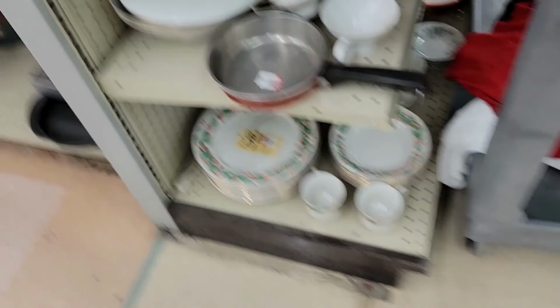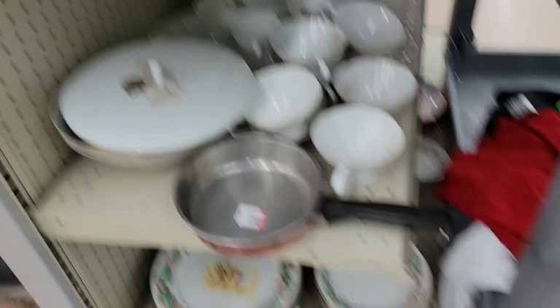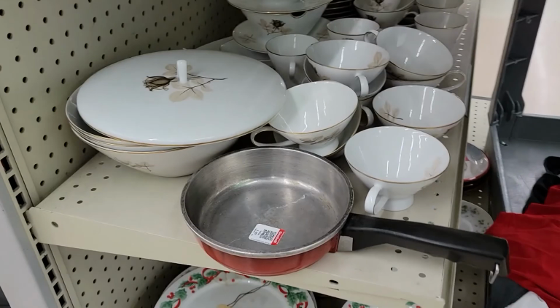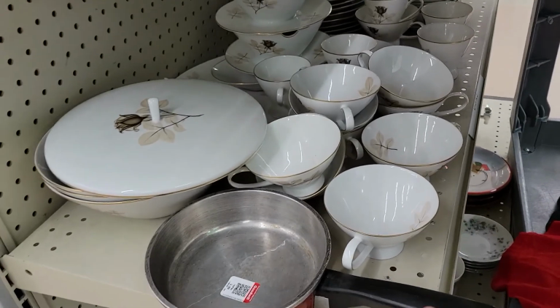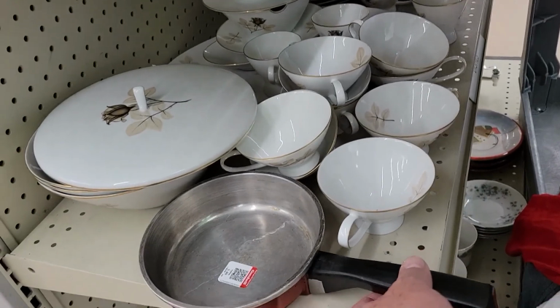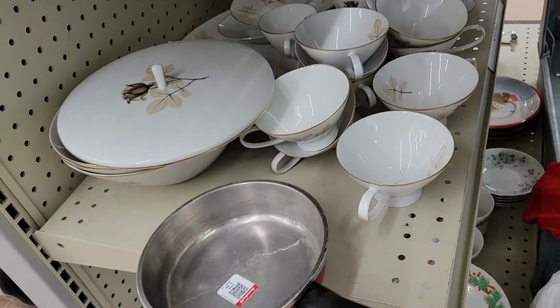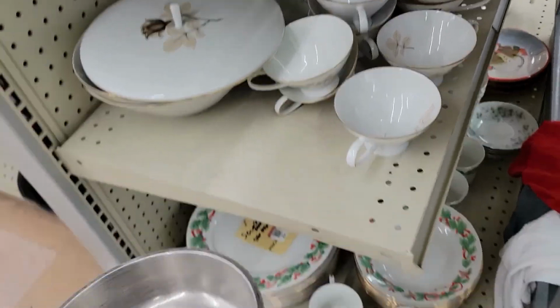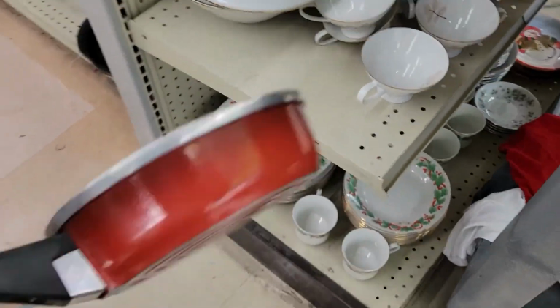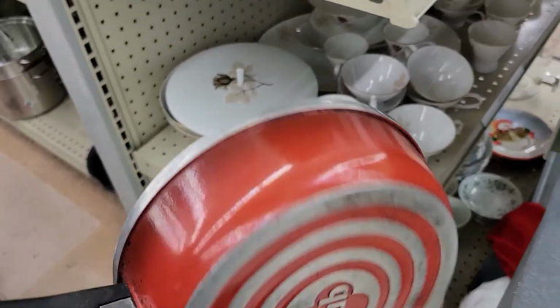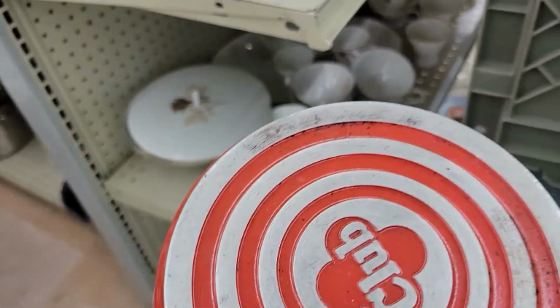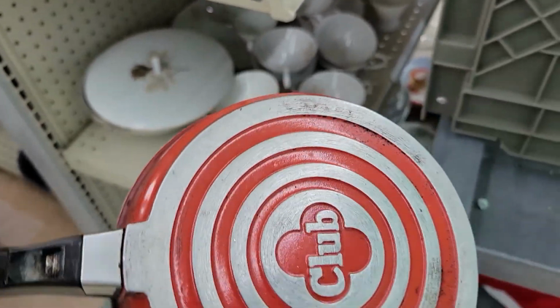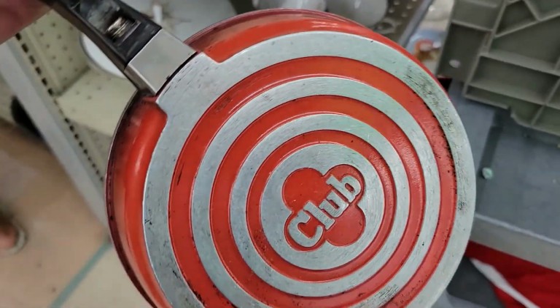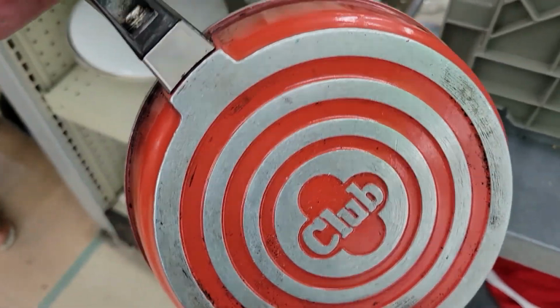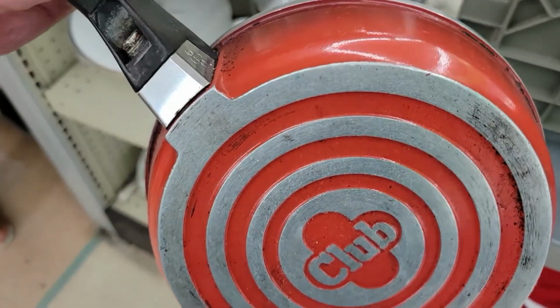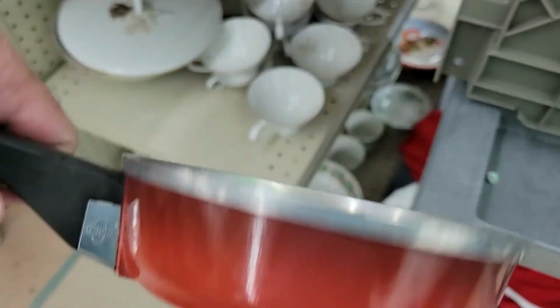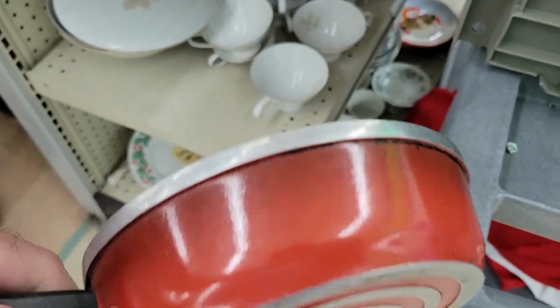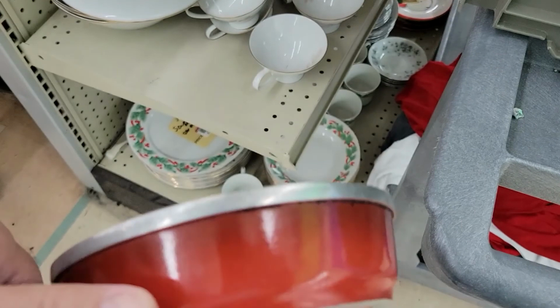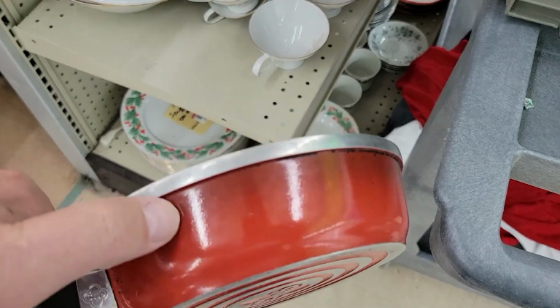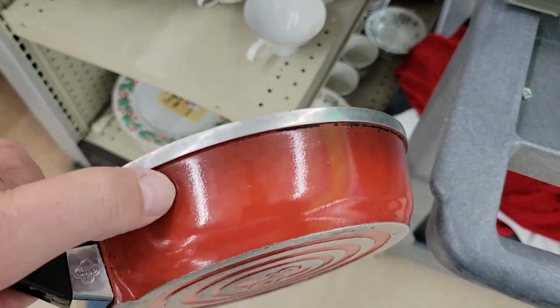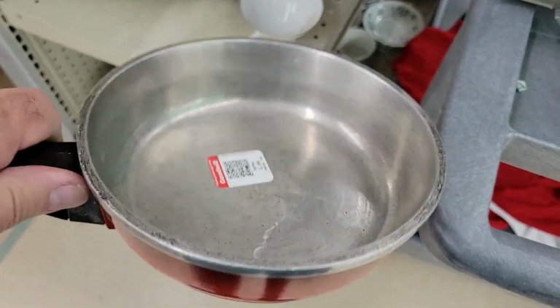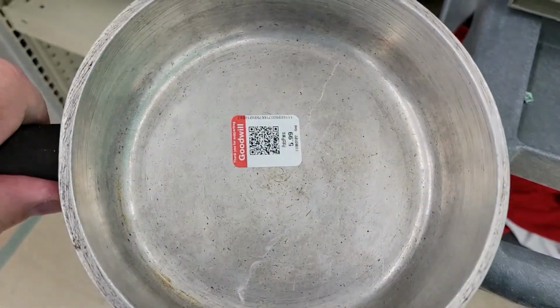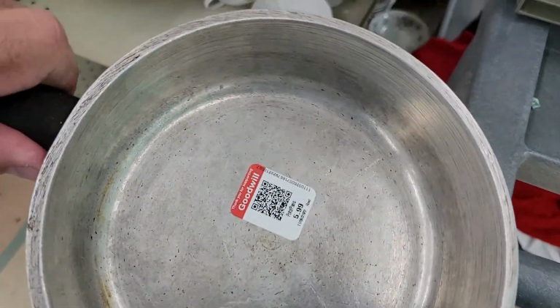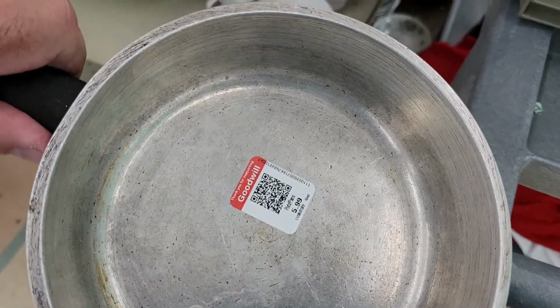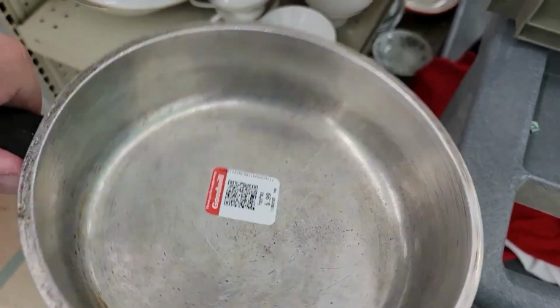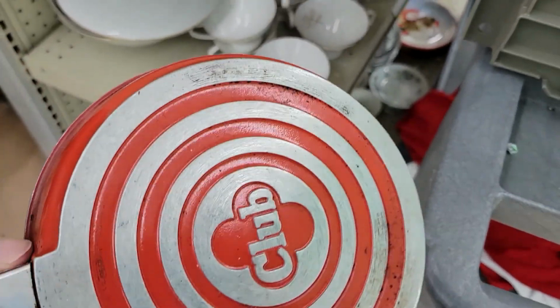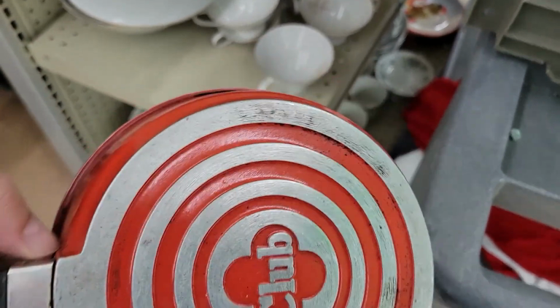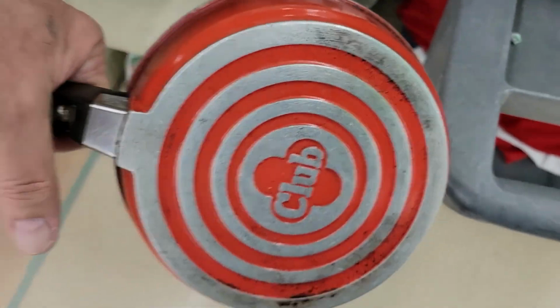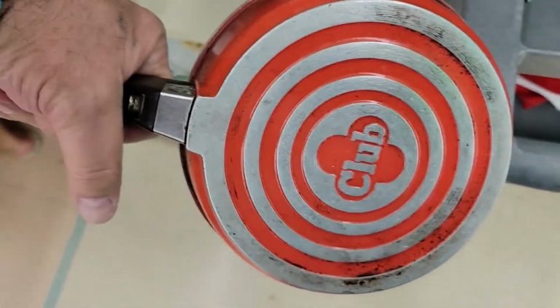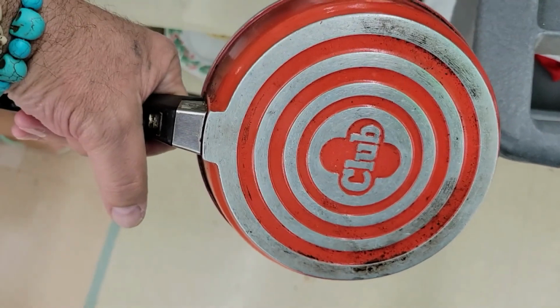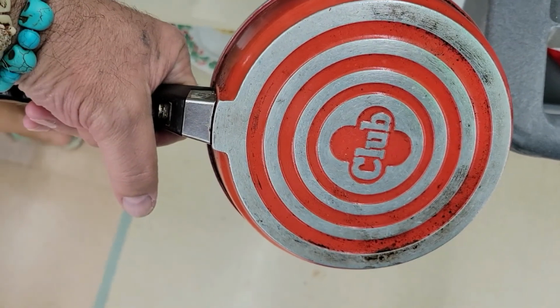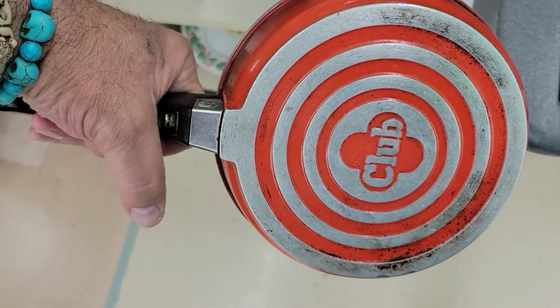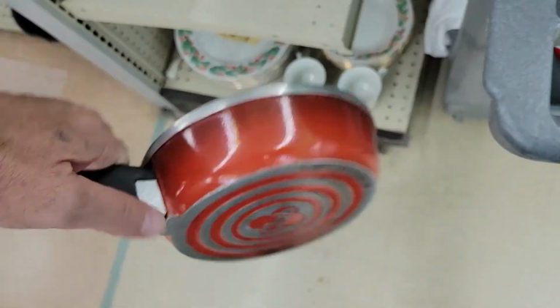Hey guys, I saw this out of the corner of my eye — it's a little club pot pan in red with the burnt orange around the top. Very cool, six bucks — a little high for me, but neat. Take a picture and off I go.